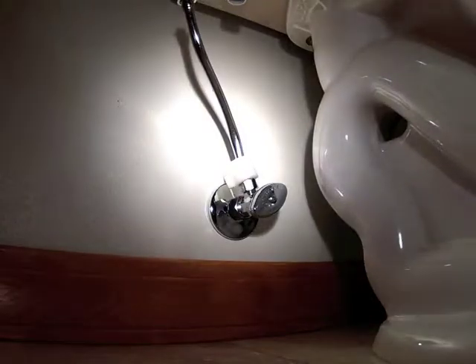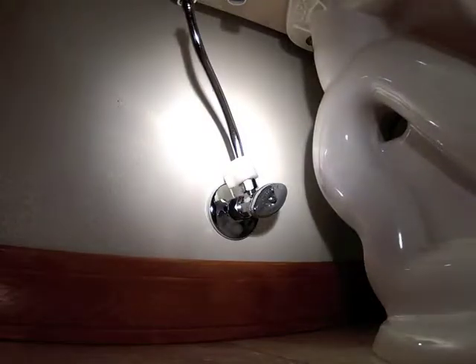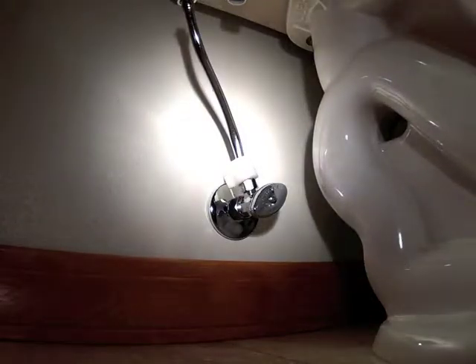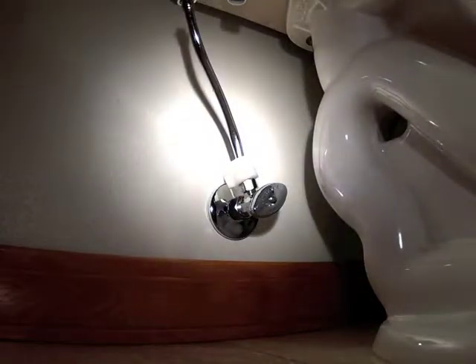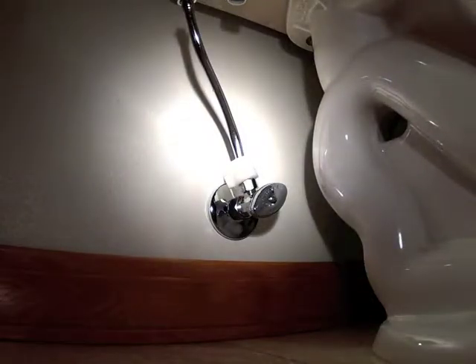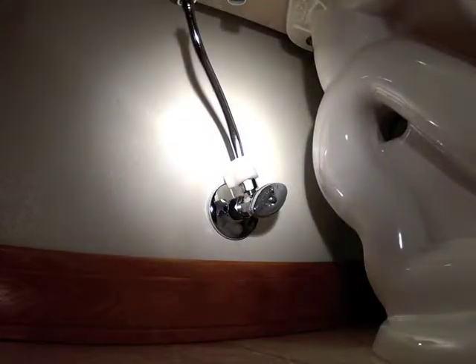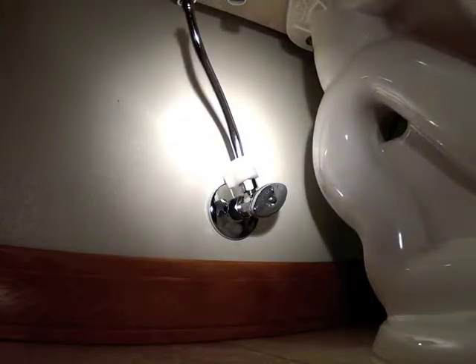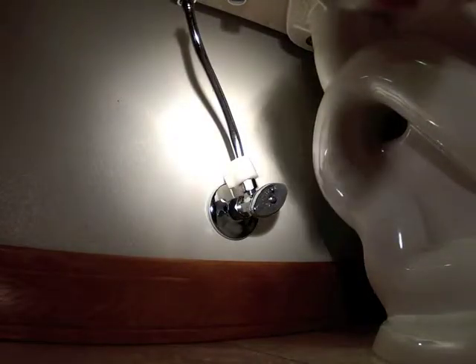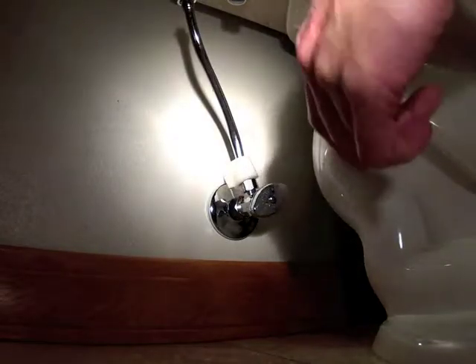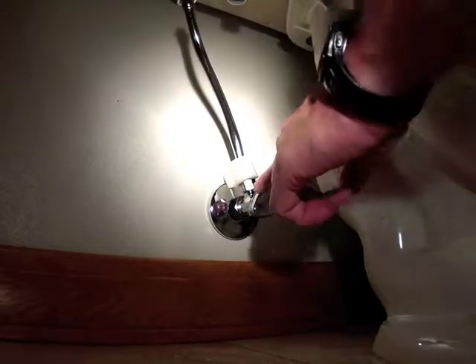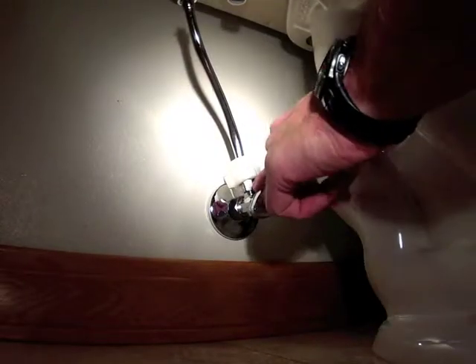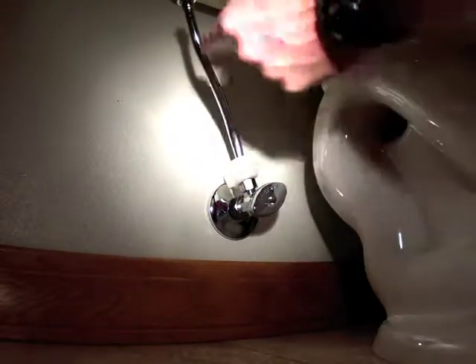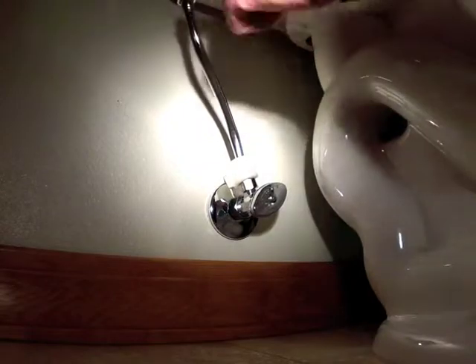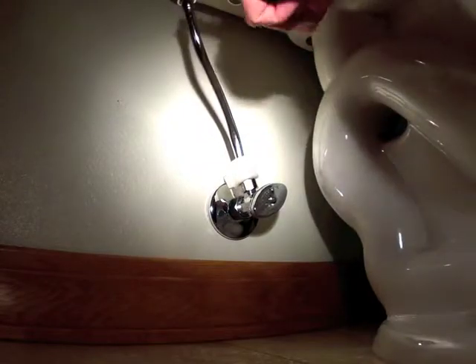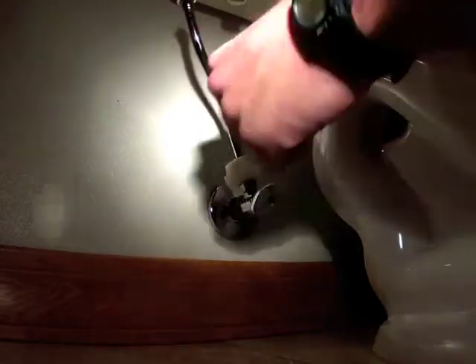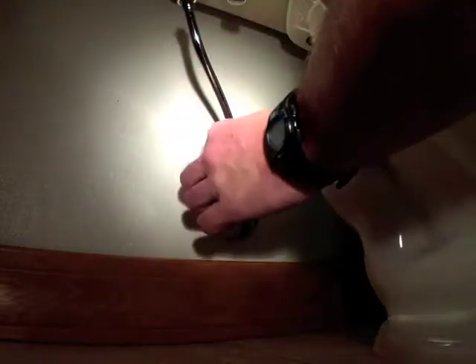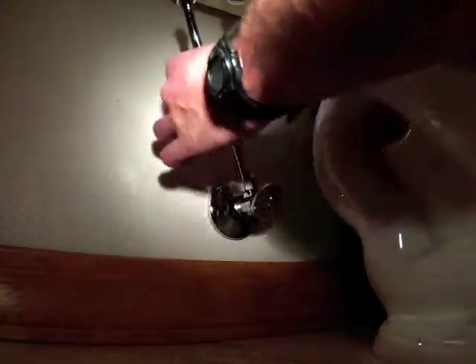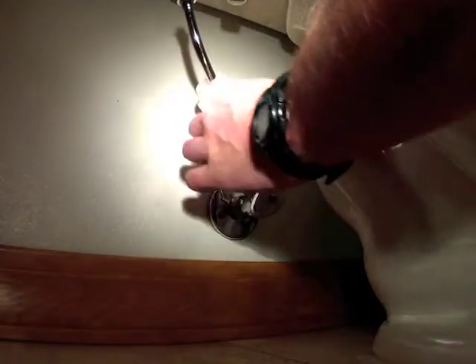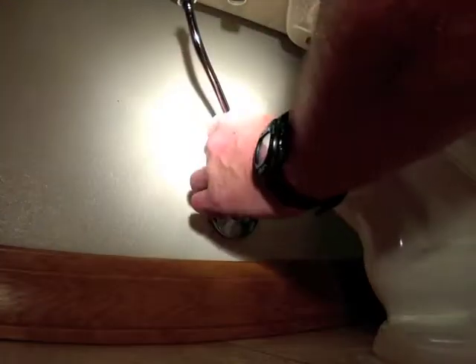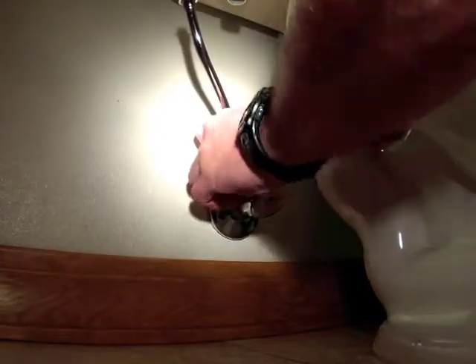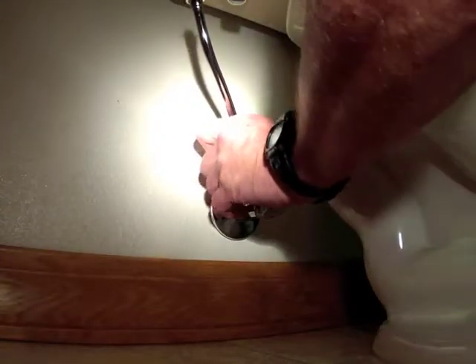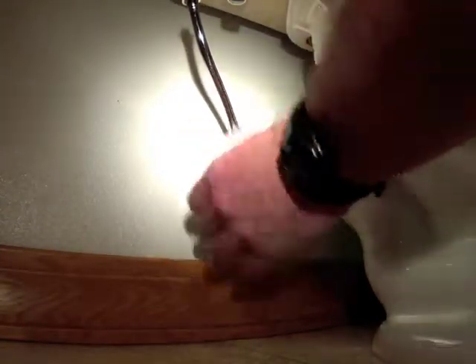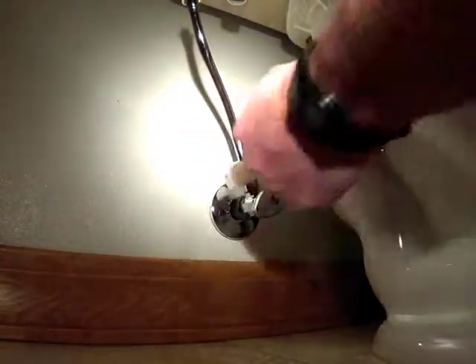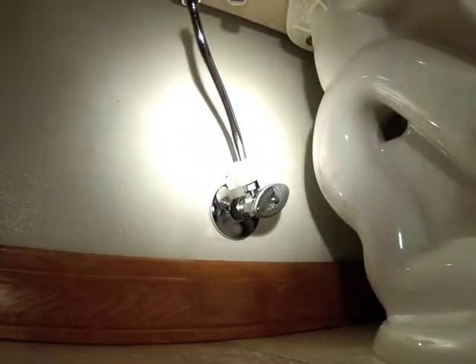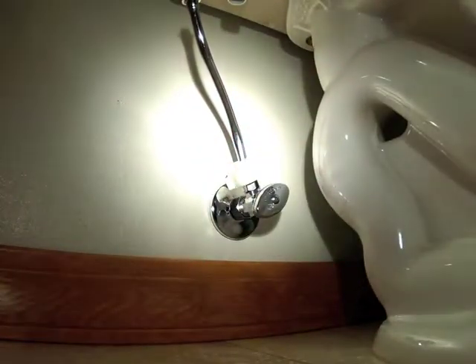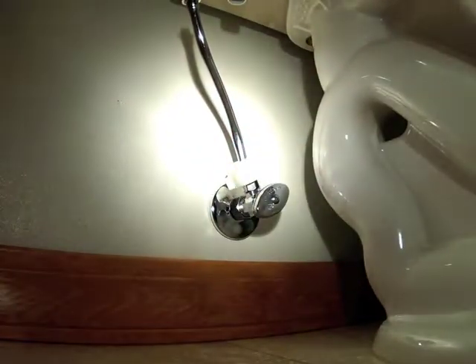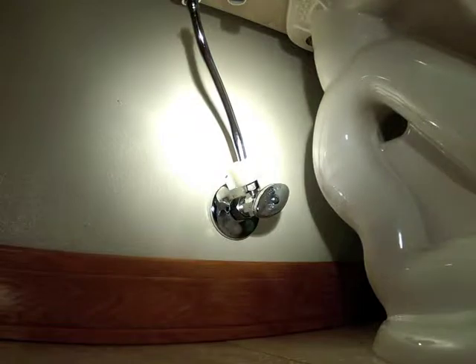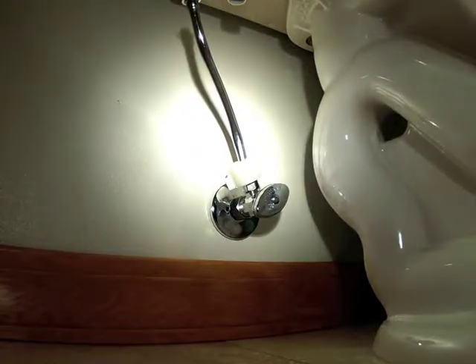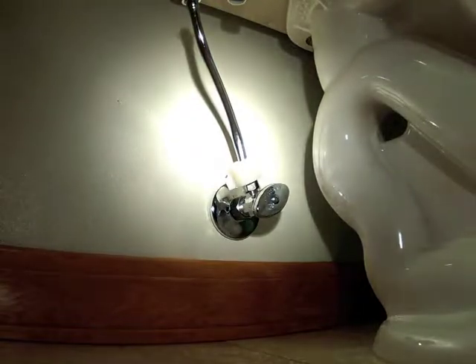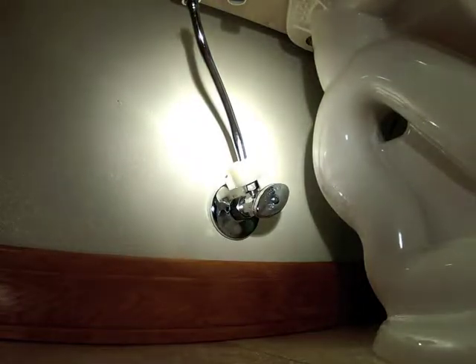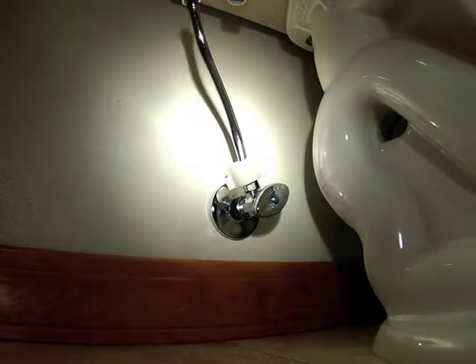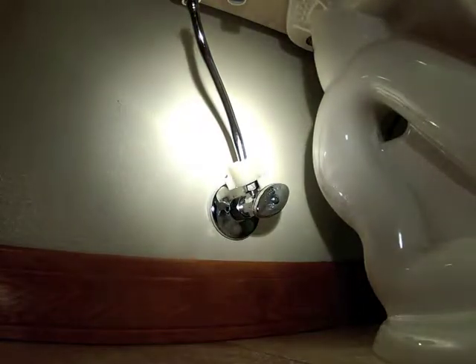Today we're going to change a supply valve to a toilet. This valve has gone bad and it won't turn off — it lets the water leak out. When the homeowner tried to work on it, it leaks and makes a mess.